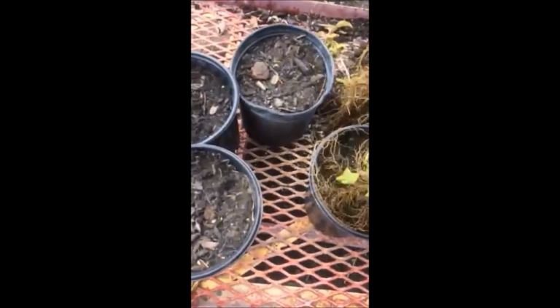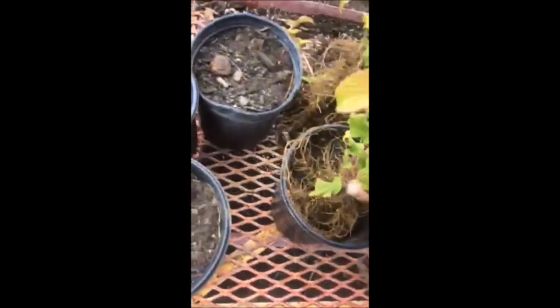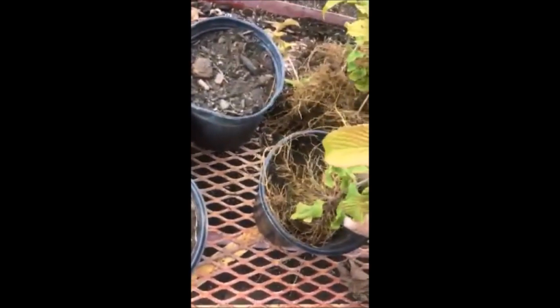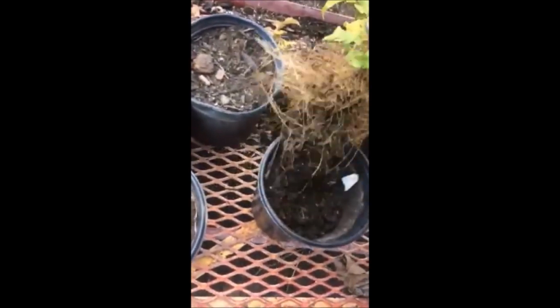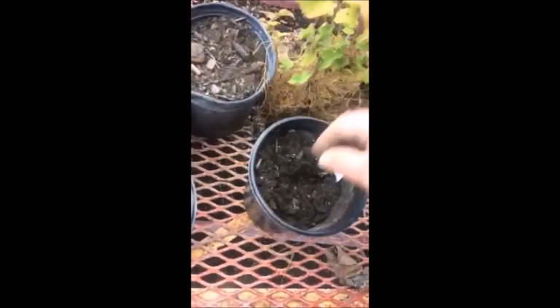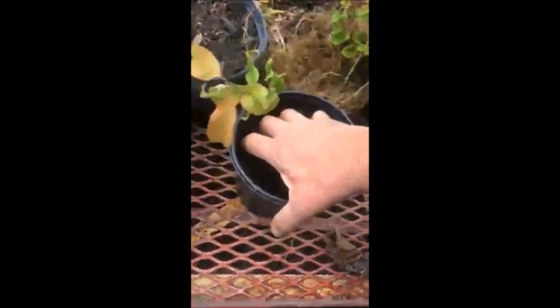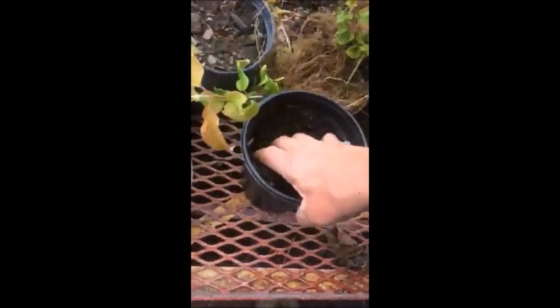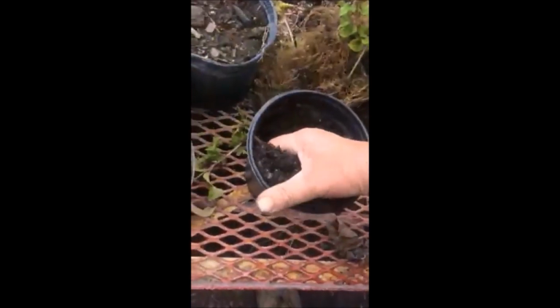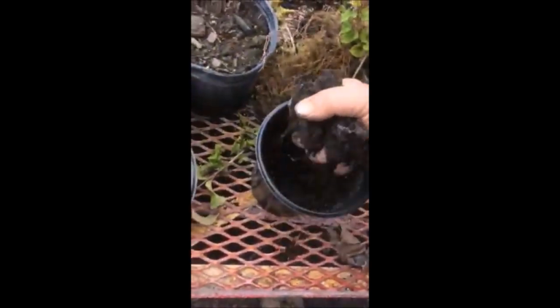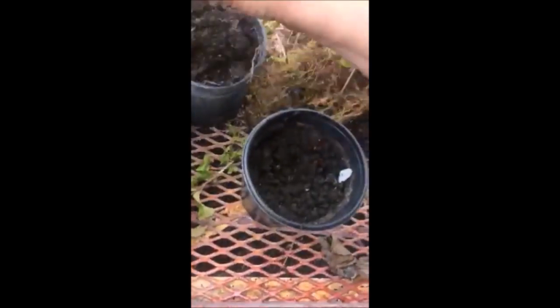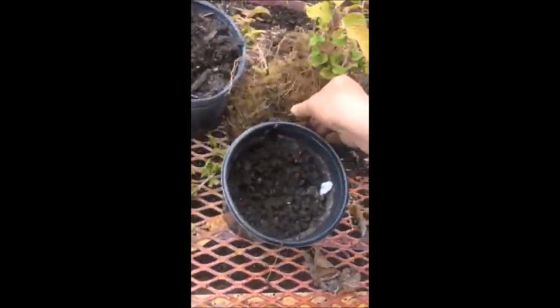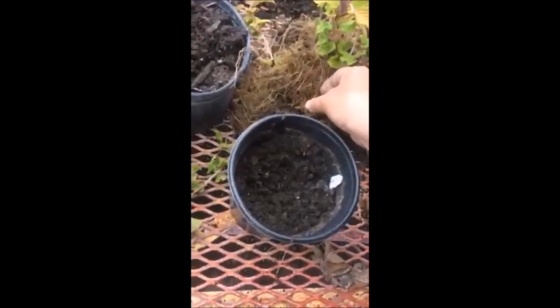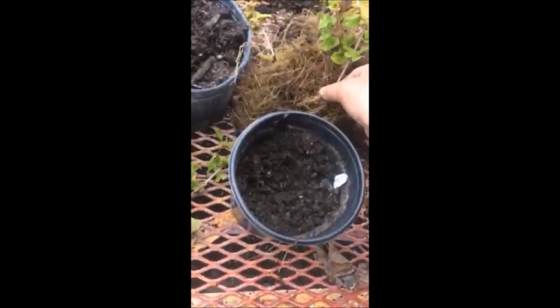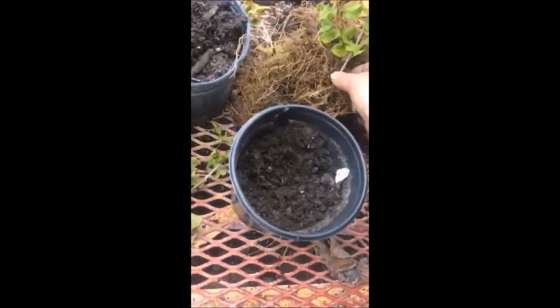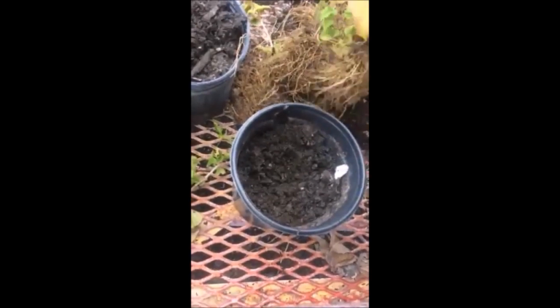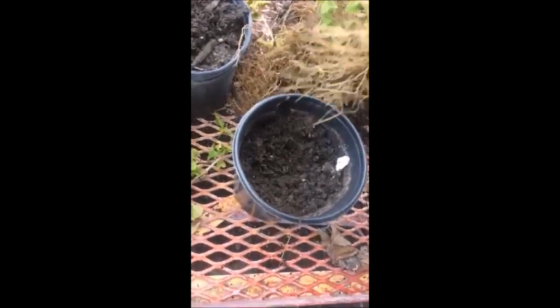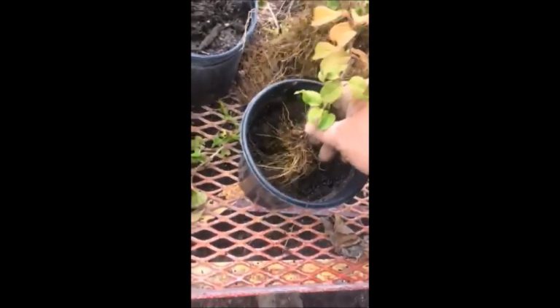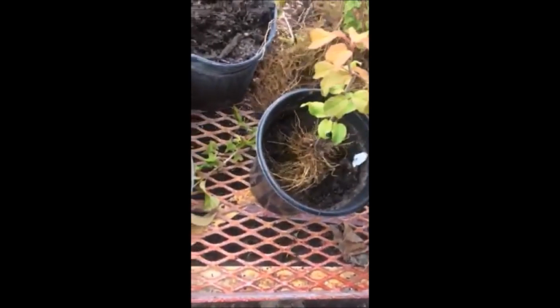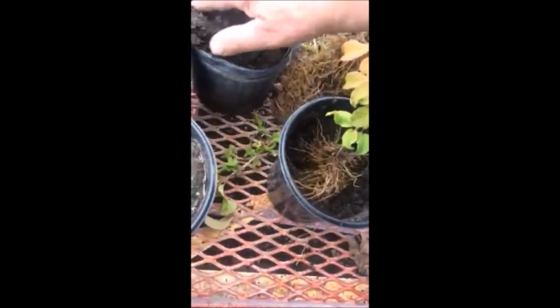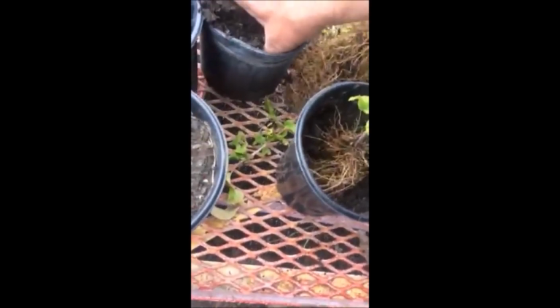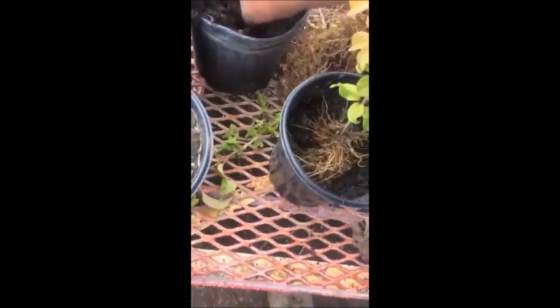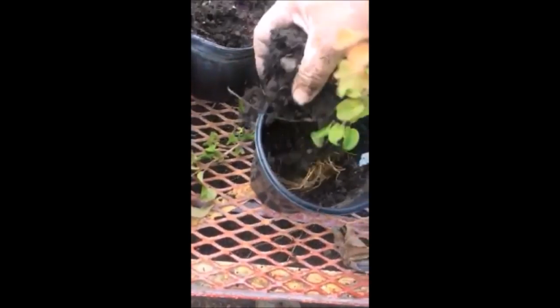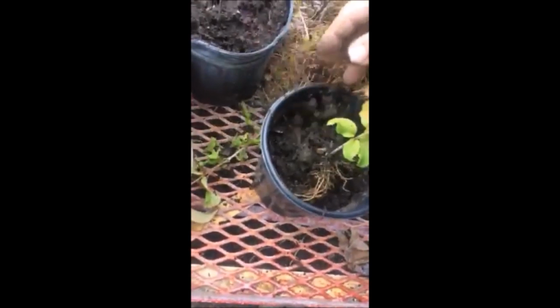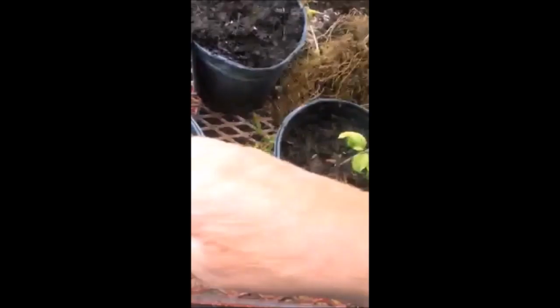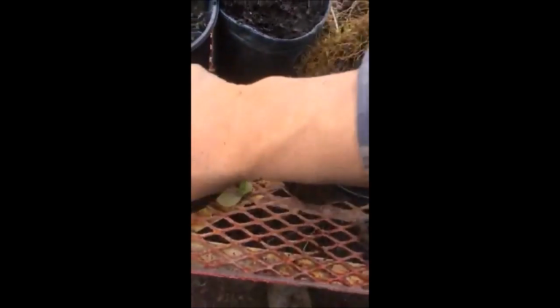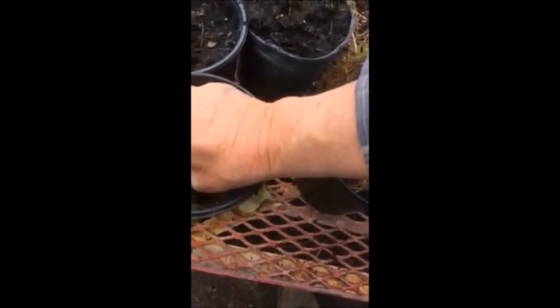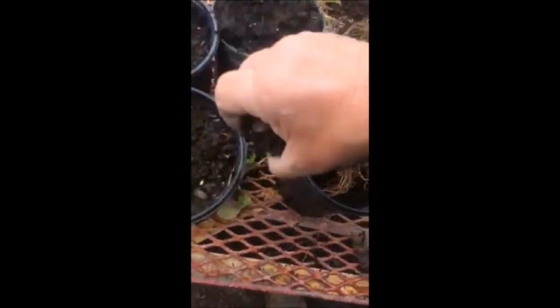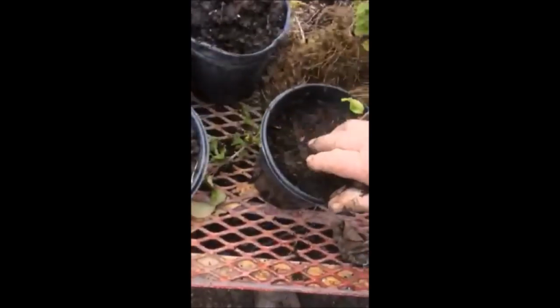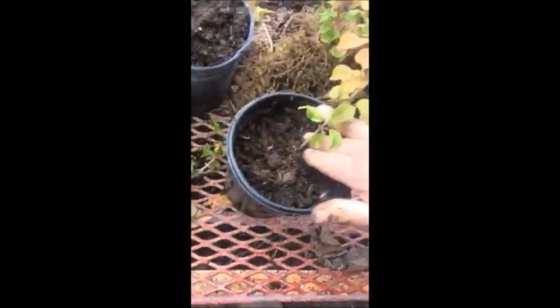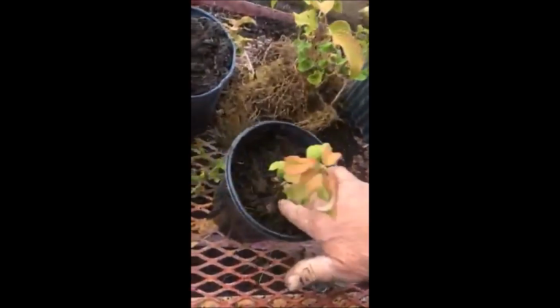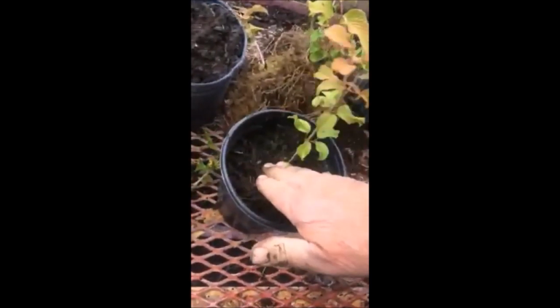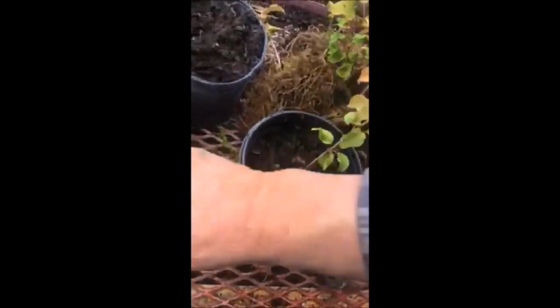Viburnums can grow under a lot of adverse conditions. They can grow under walnut trees, near water and streams. Sometimes they can even grow in some shade — it can't be full dense shade, but it can be partial shade.